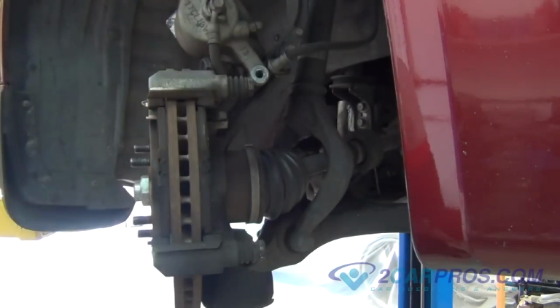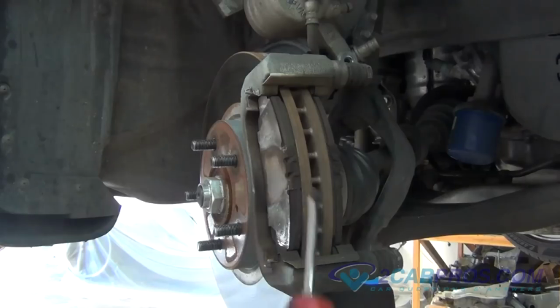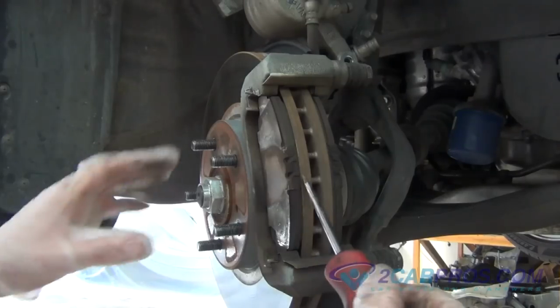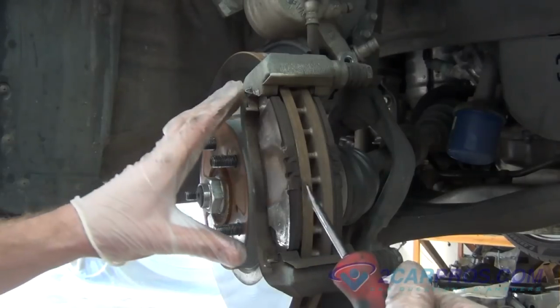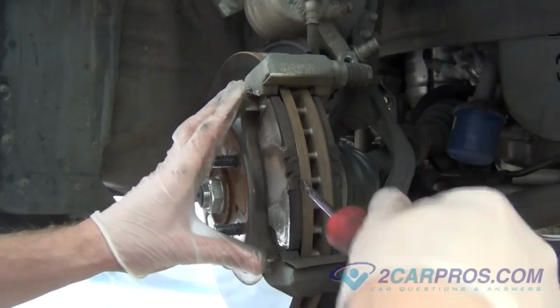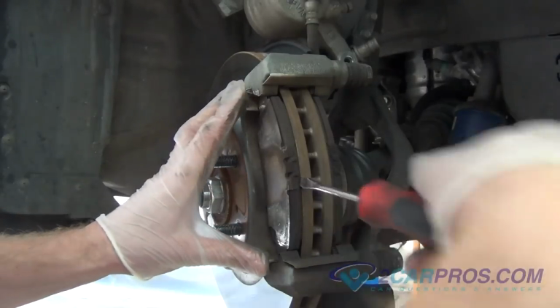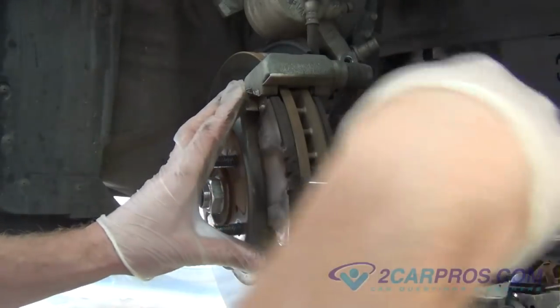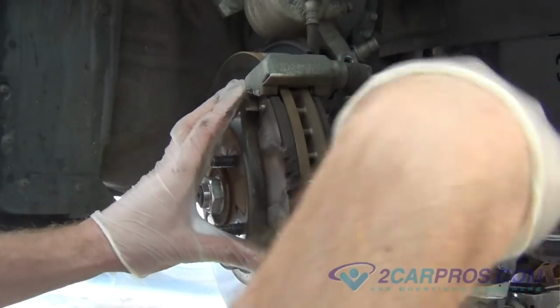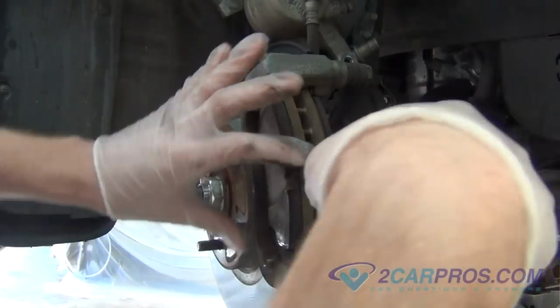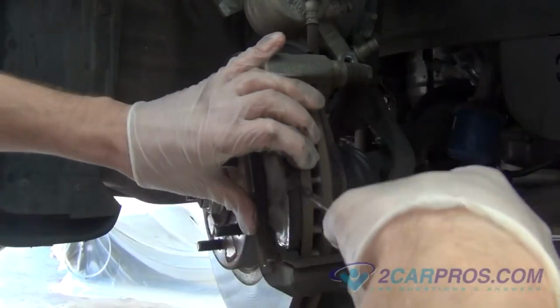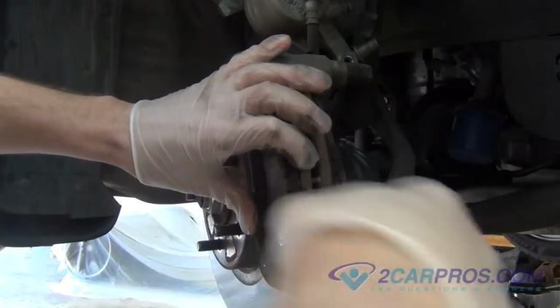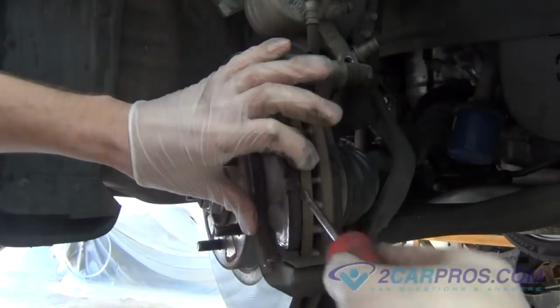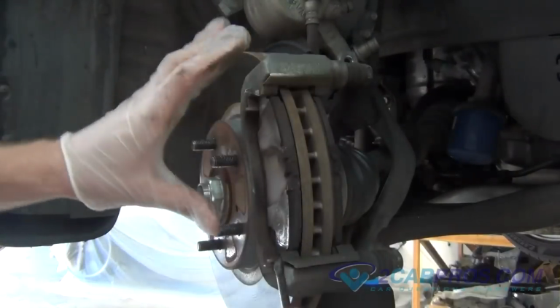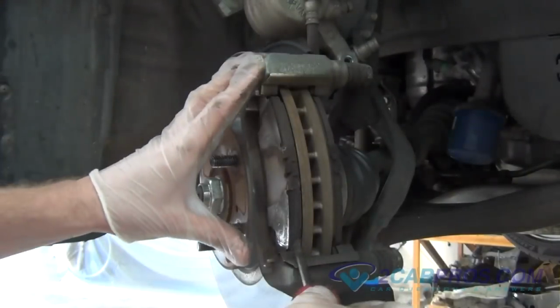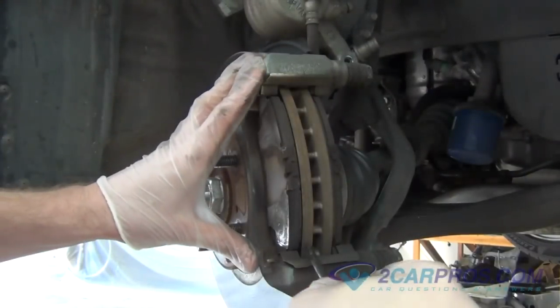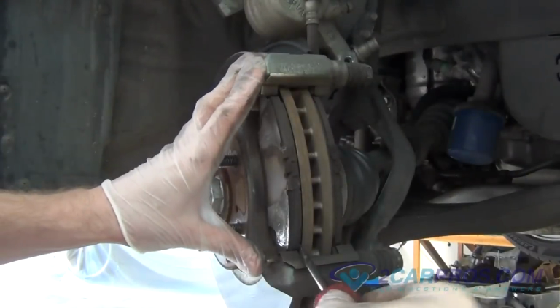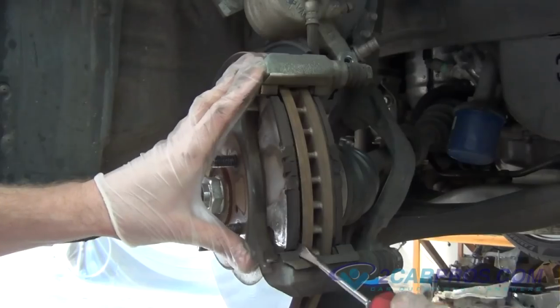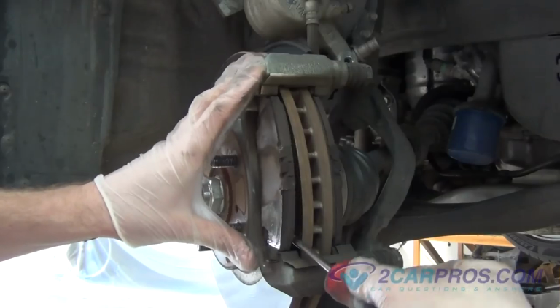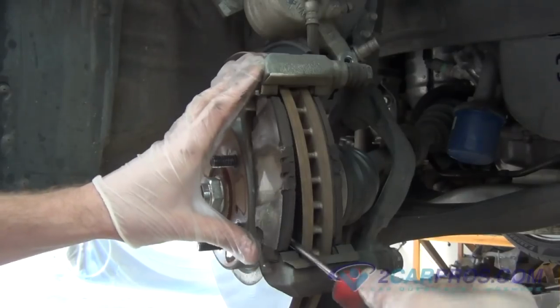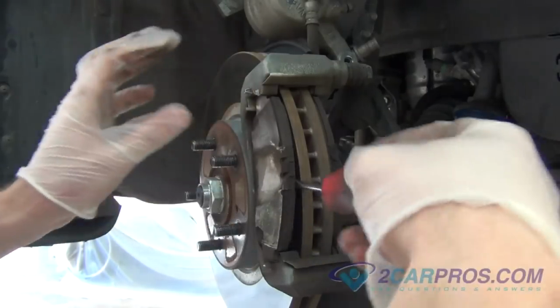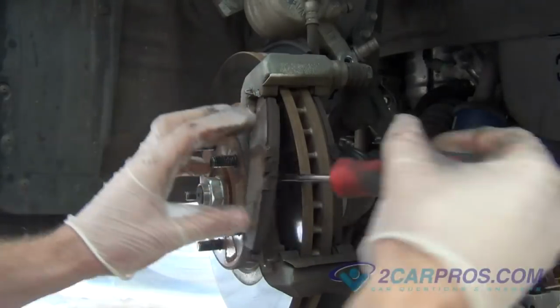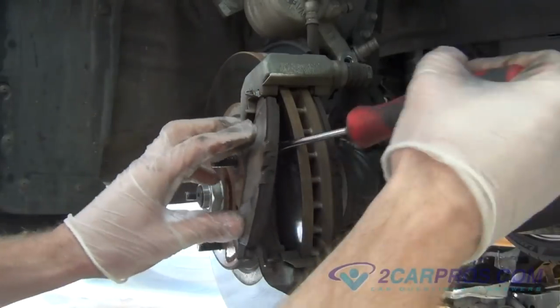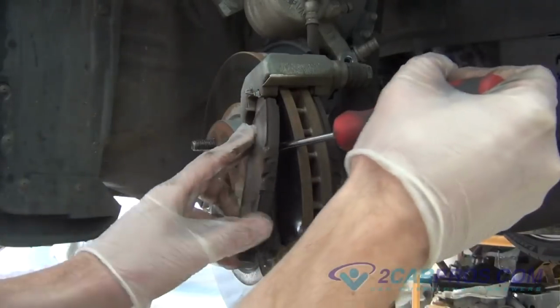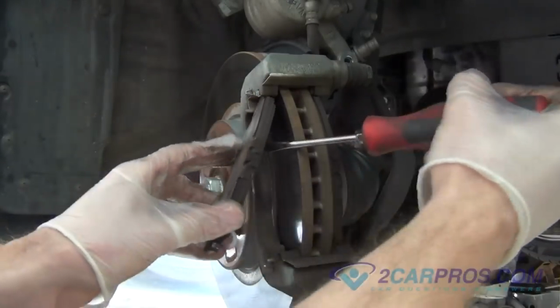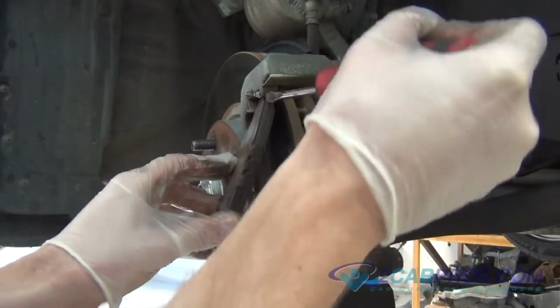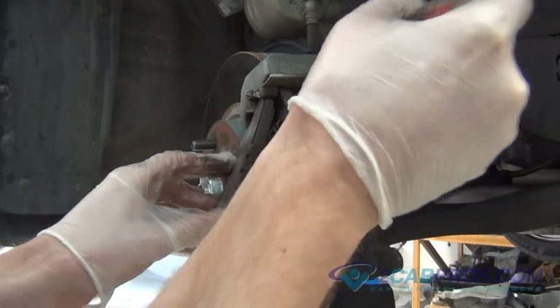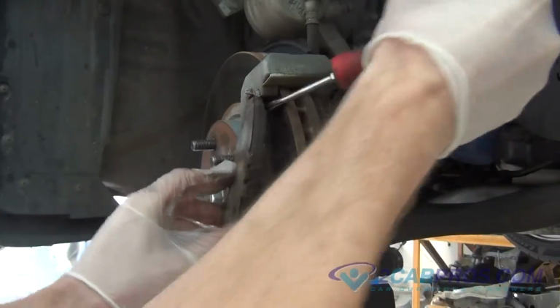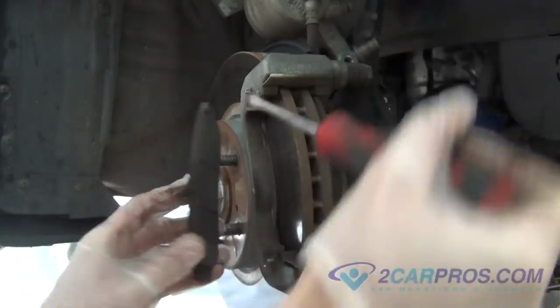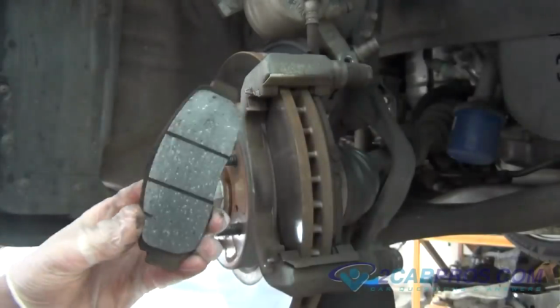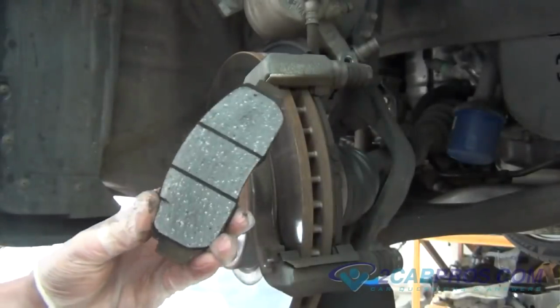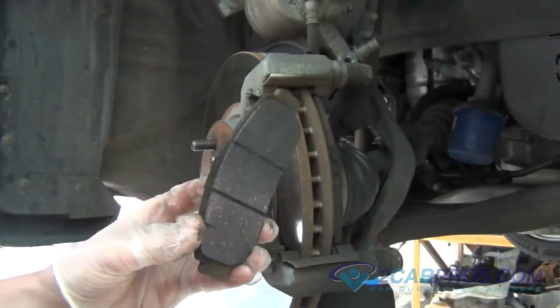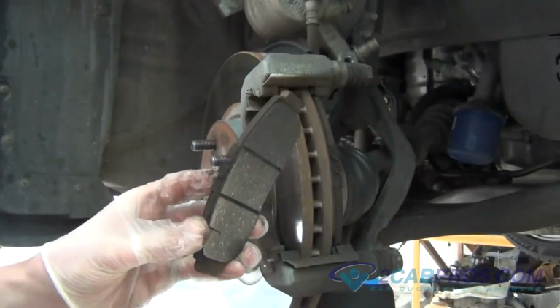Using a standard screwdriver, remove the old brake pads. You can see here that our brake pads are worn and needing to be replaced.